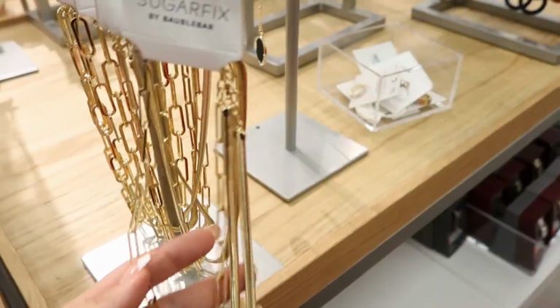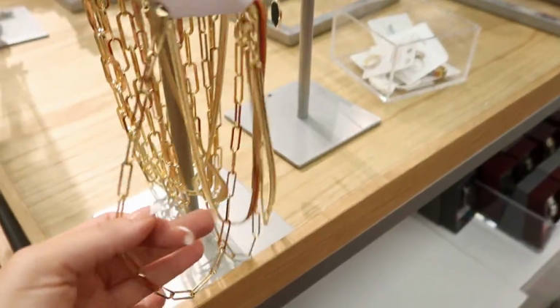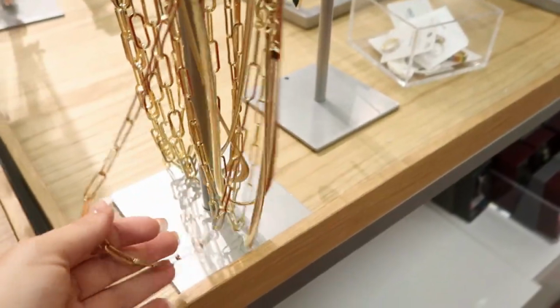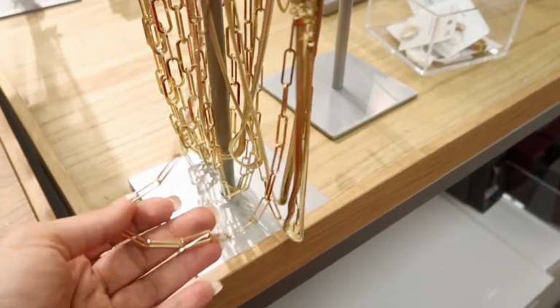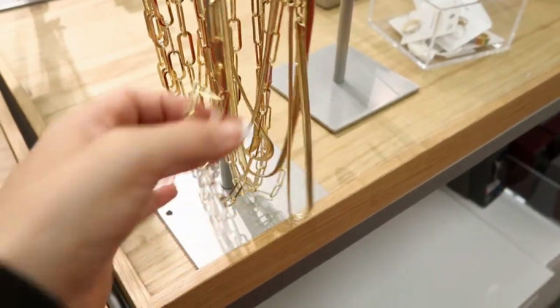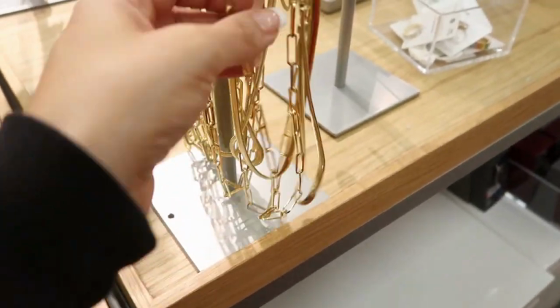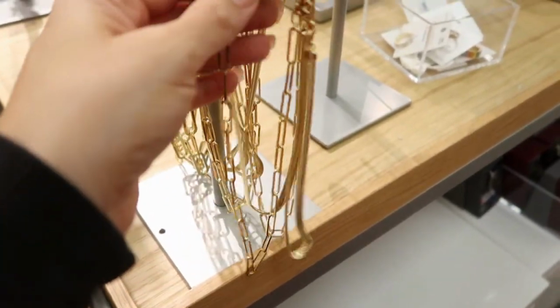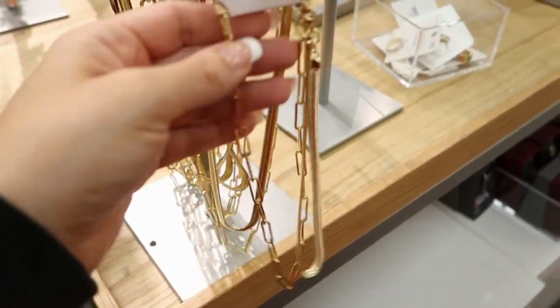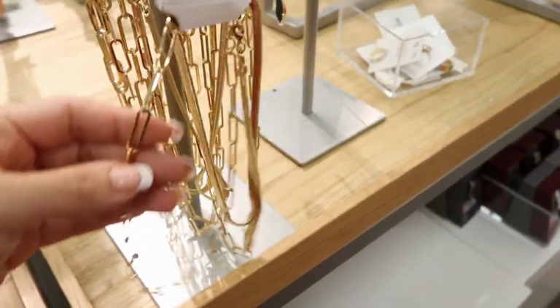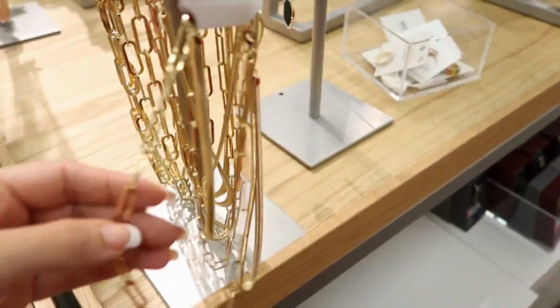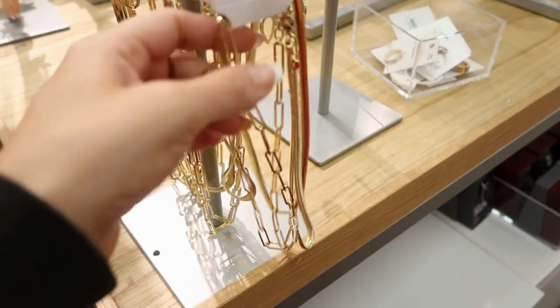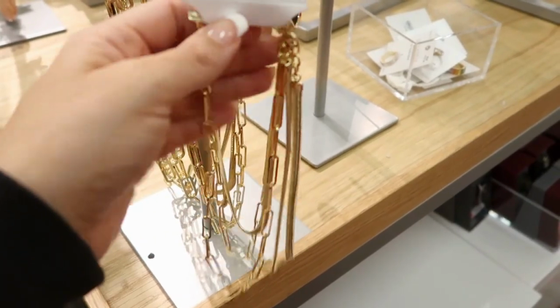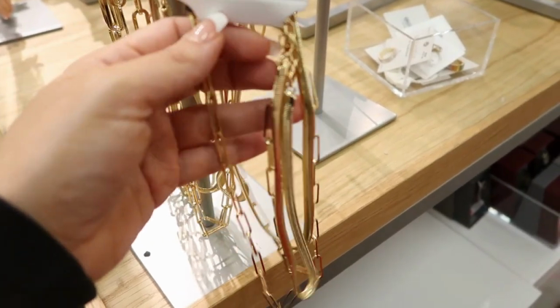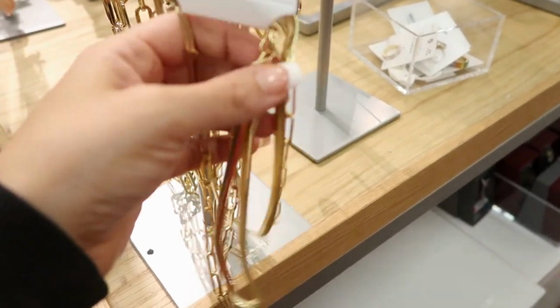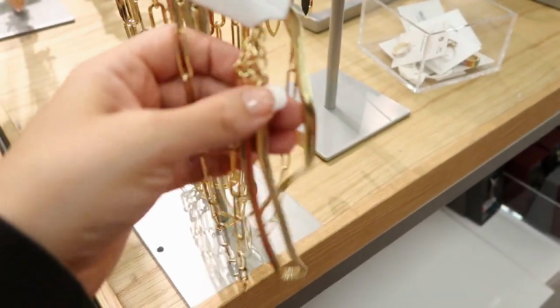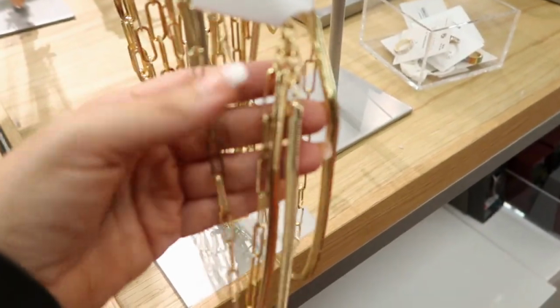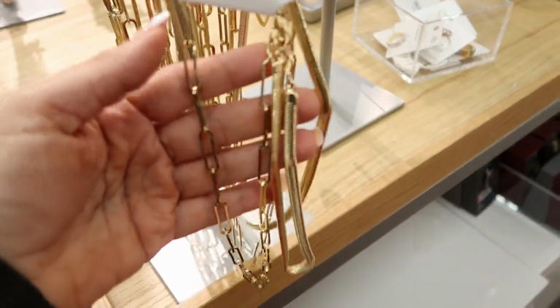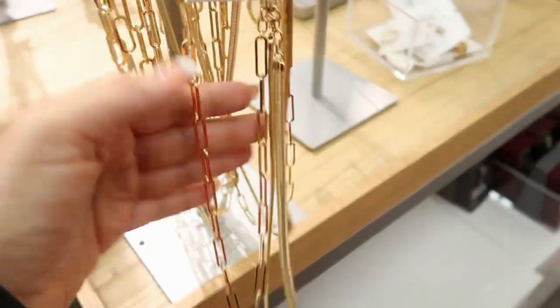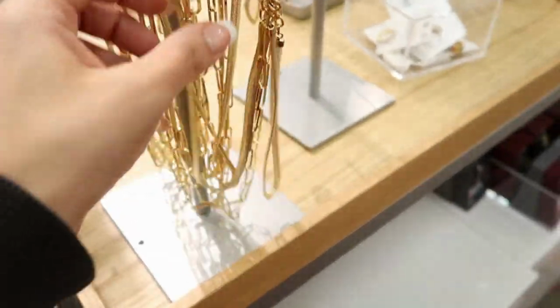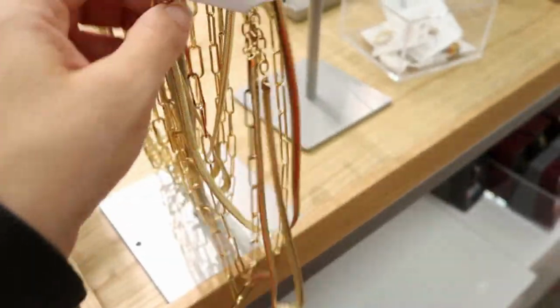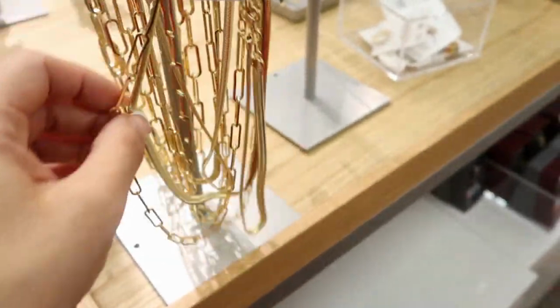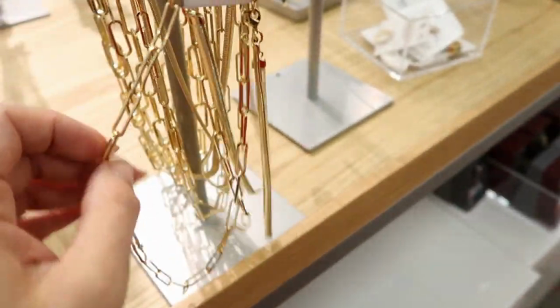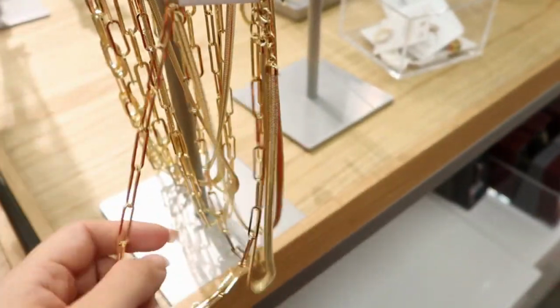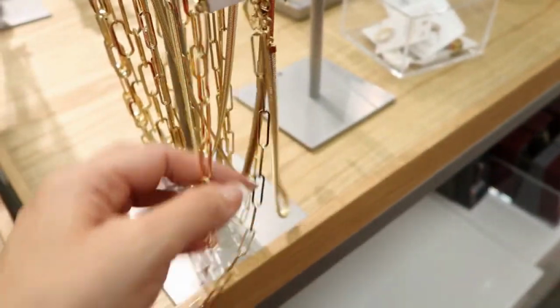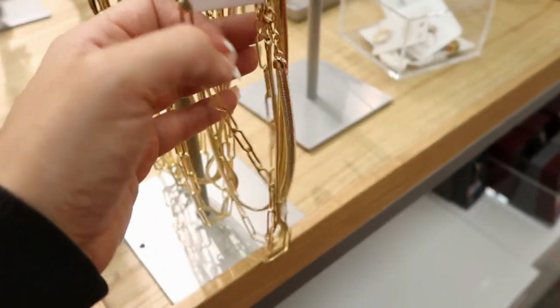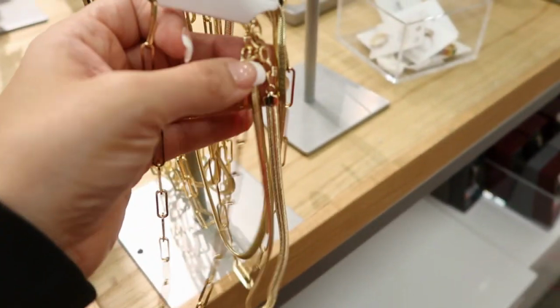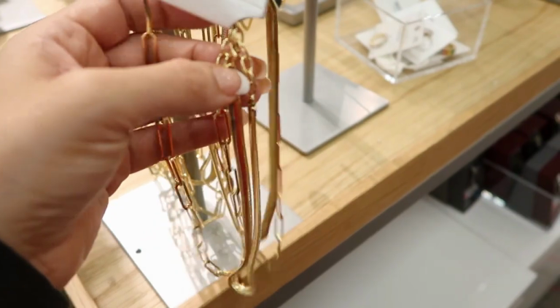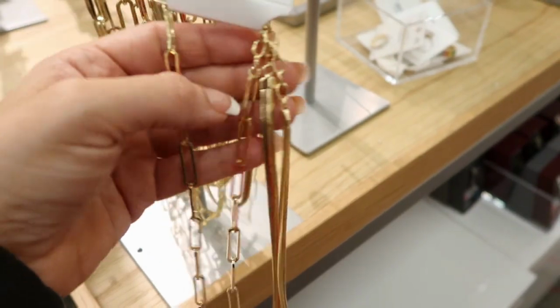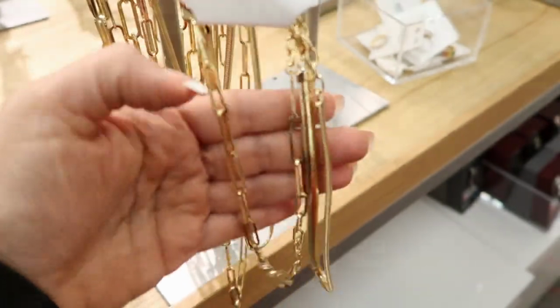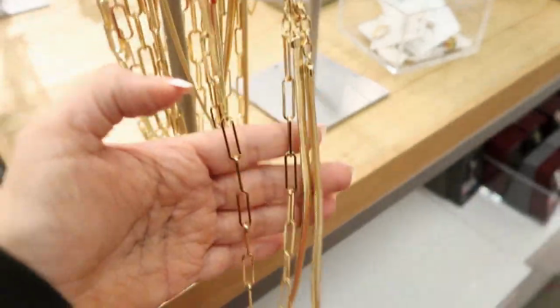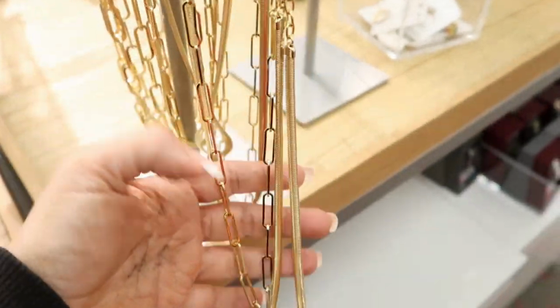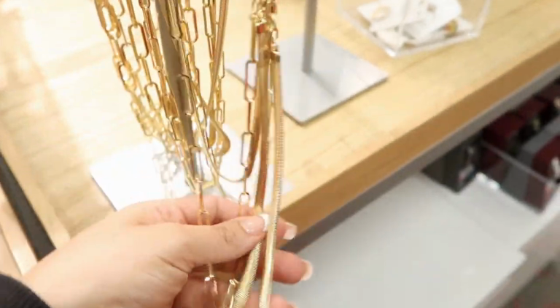This paper clip necklace set is $16.99. I see this on pretty much everyone on TV.